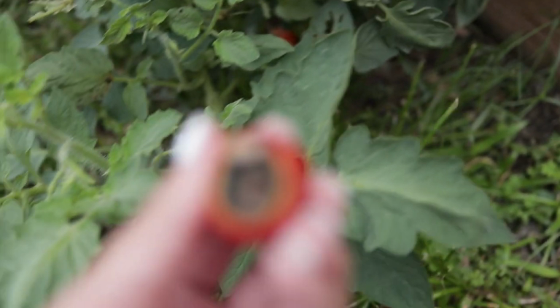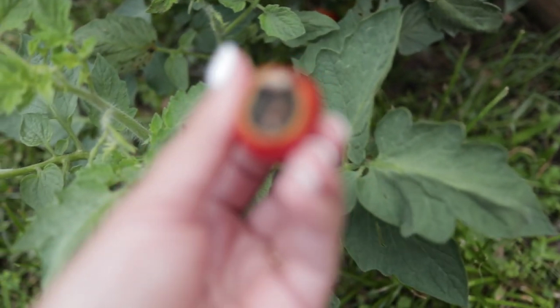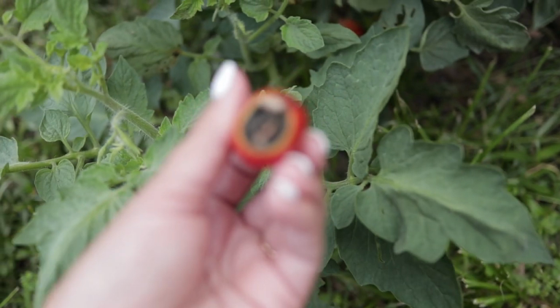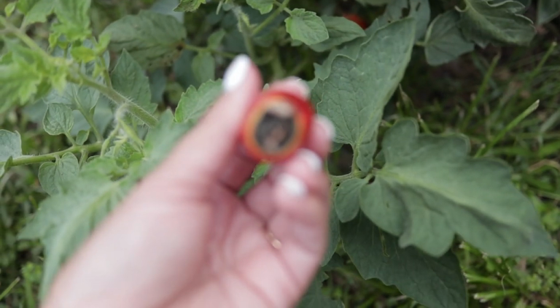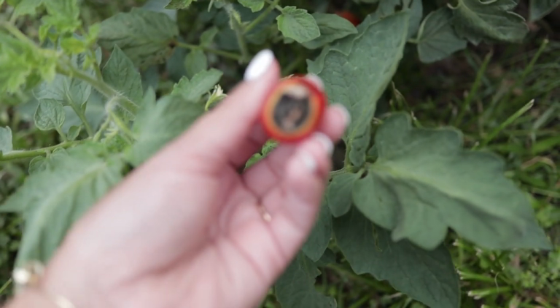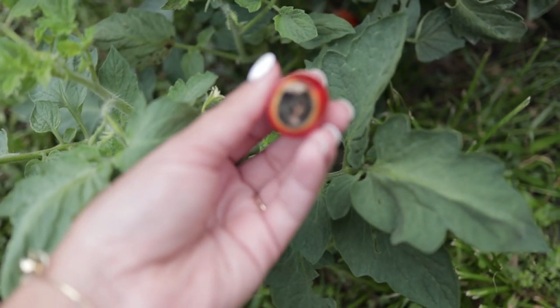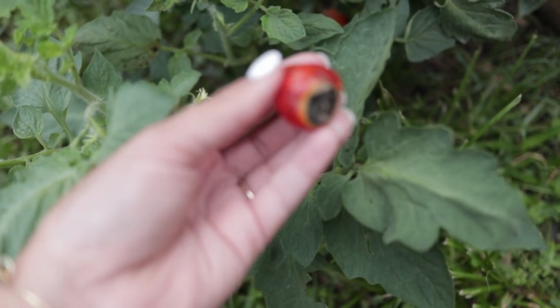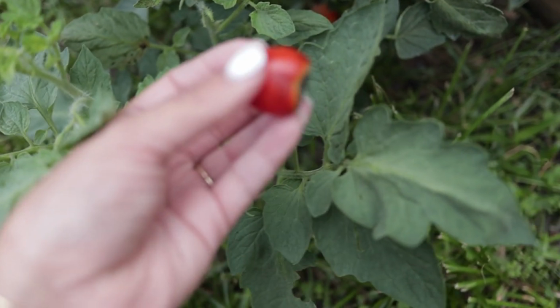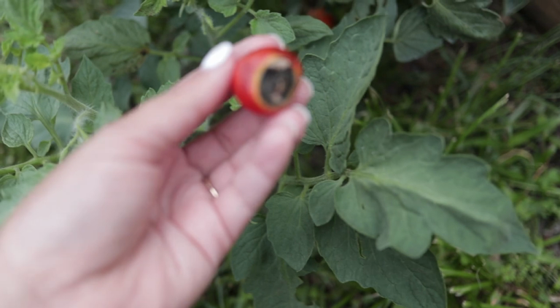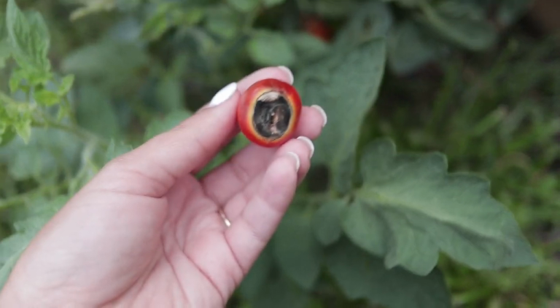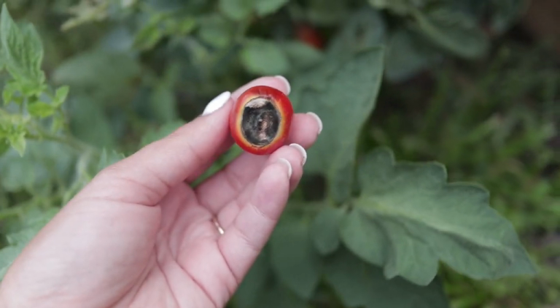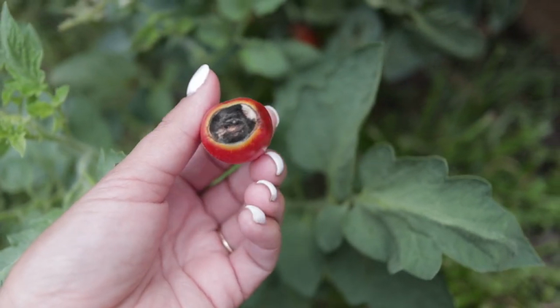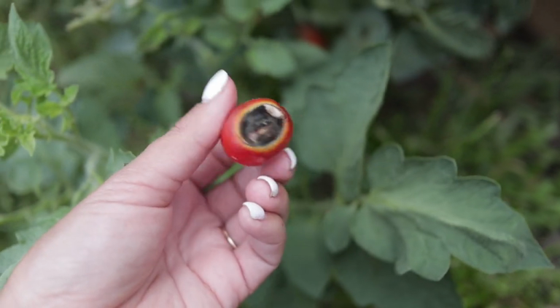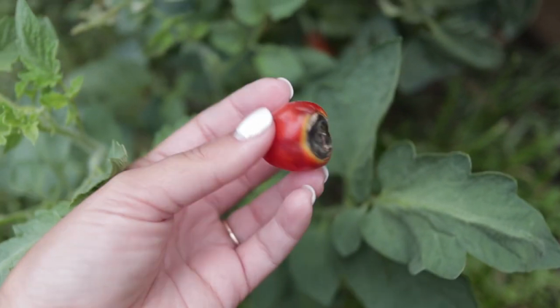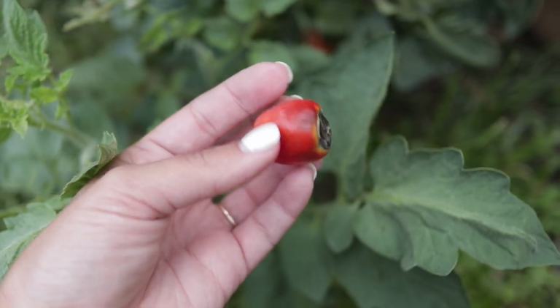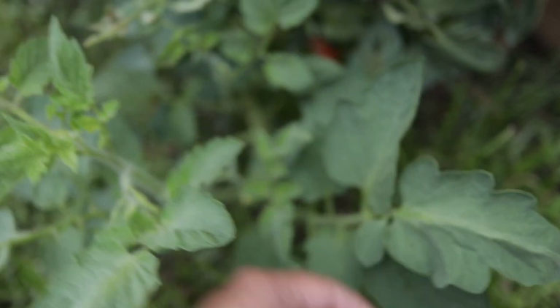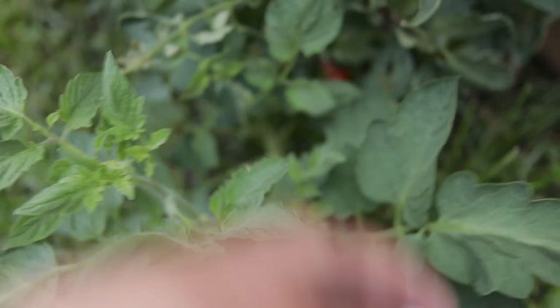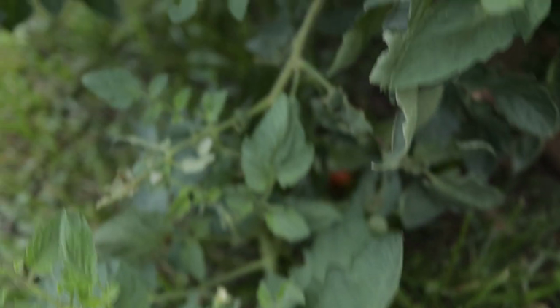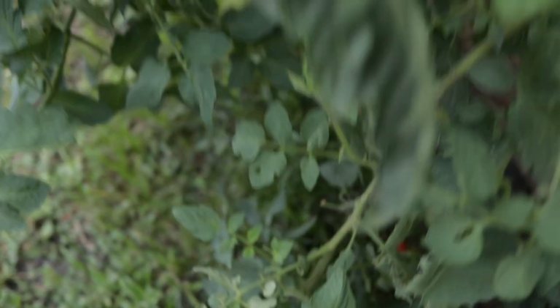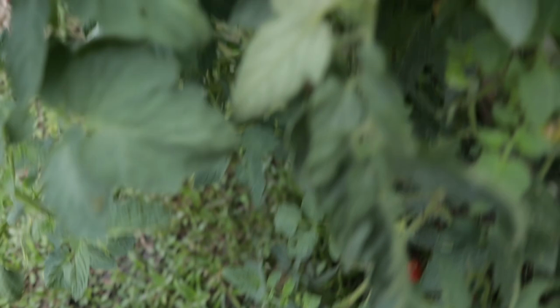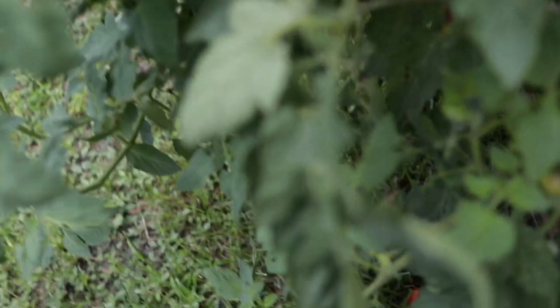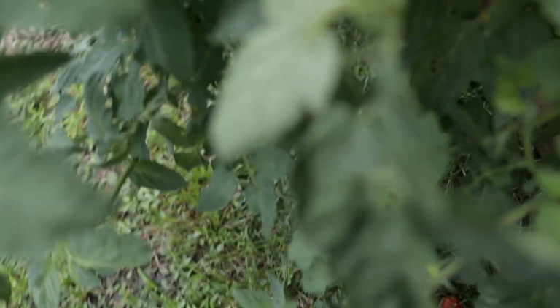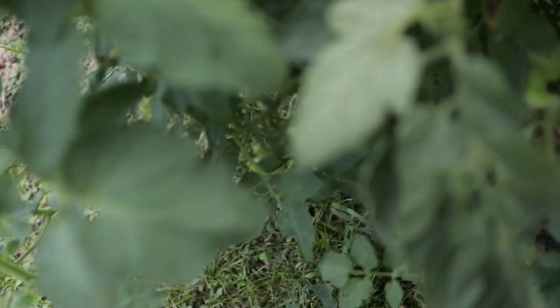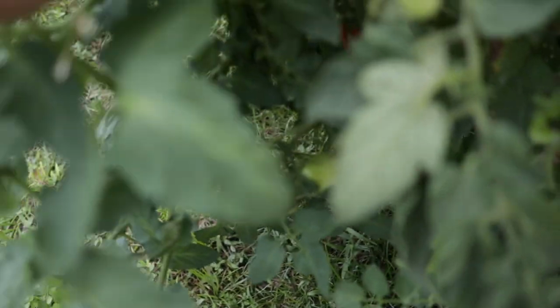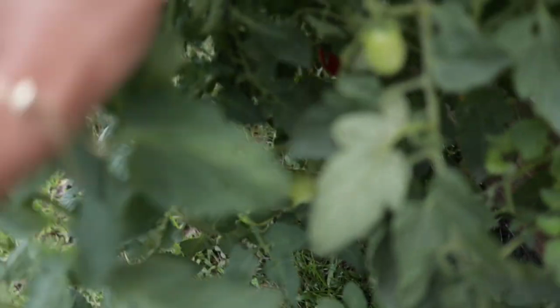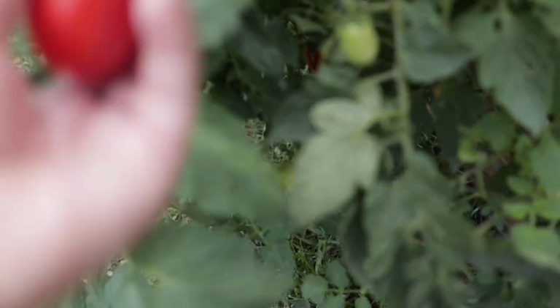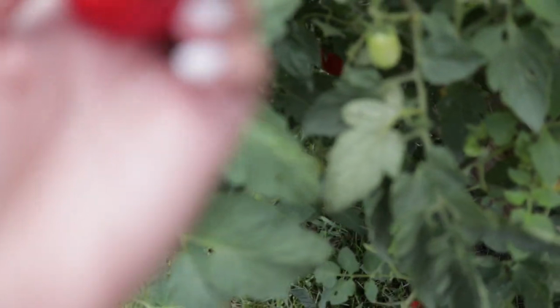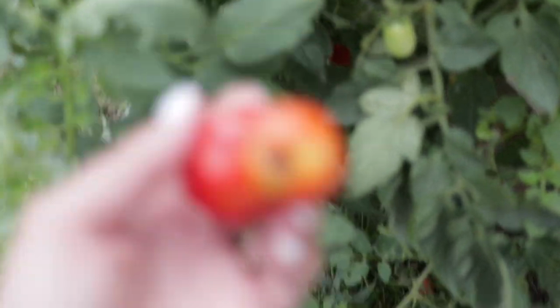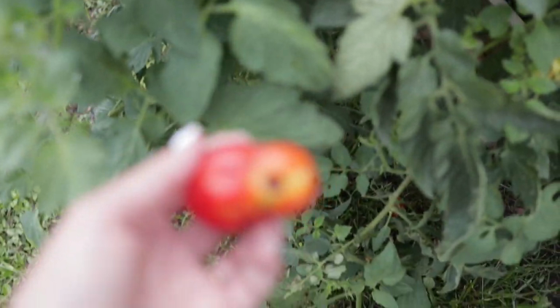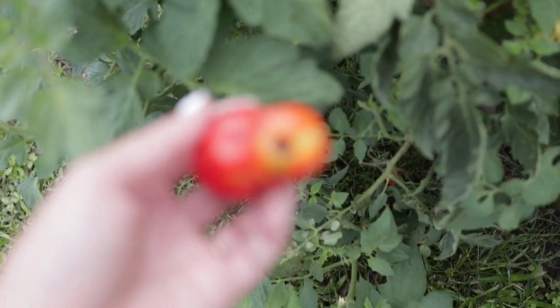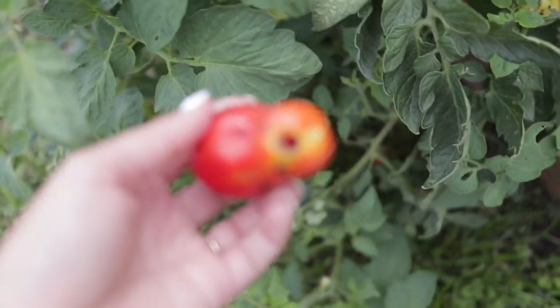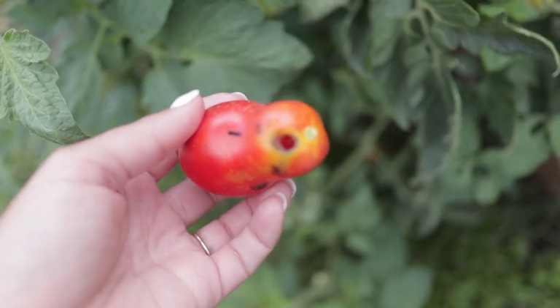Anything with blossom end rot — if it's not too bad, this one is probably going to go in the discard pile, but anything that's not too bad you can just cut off the ends and save the rest of it. Oh my gosh, we are getting tons of pests.